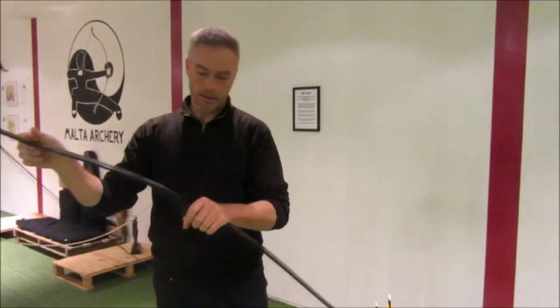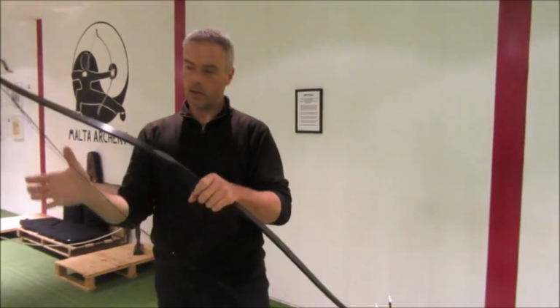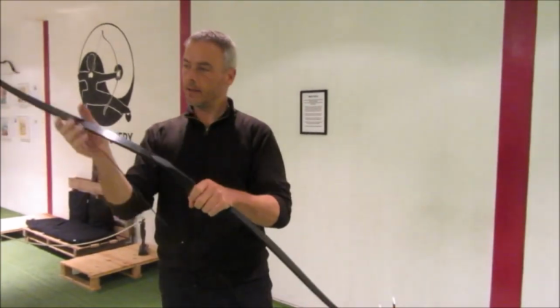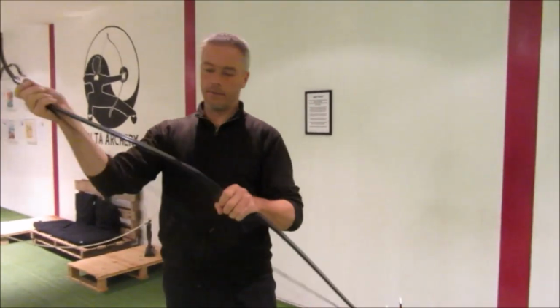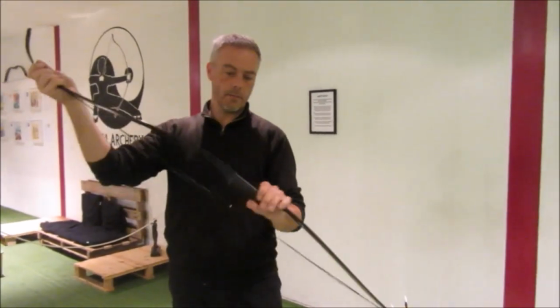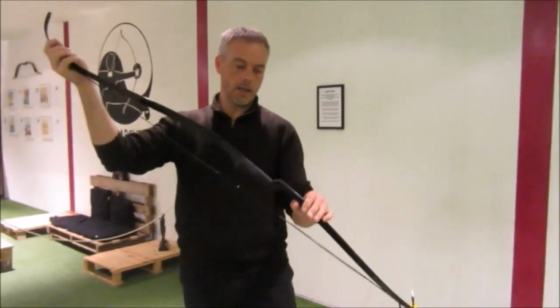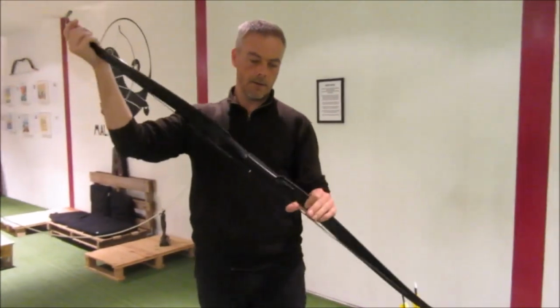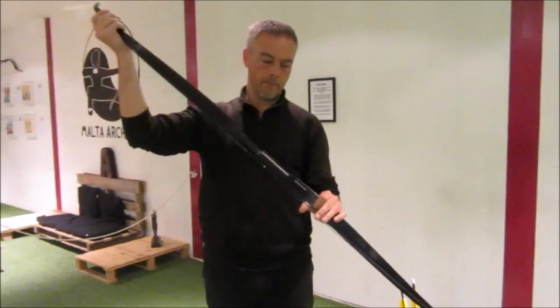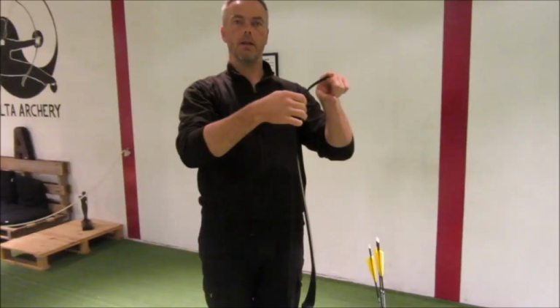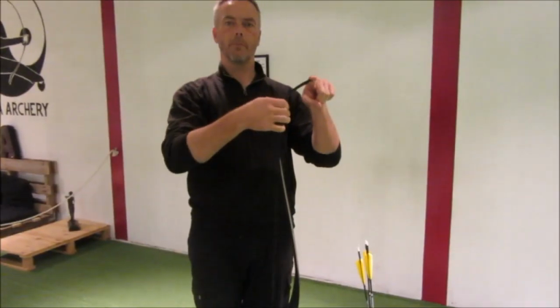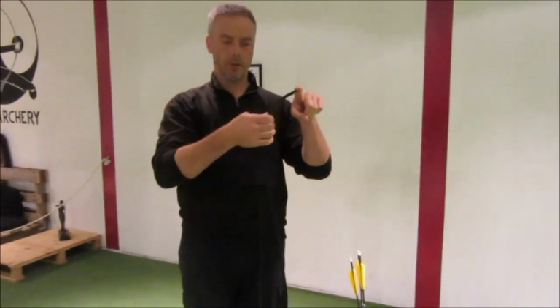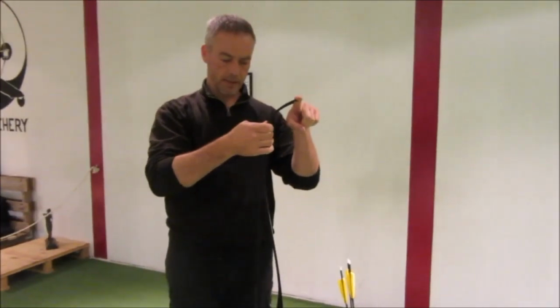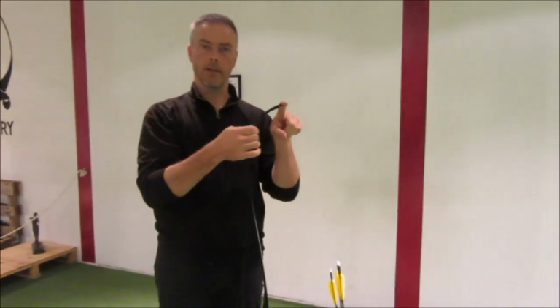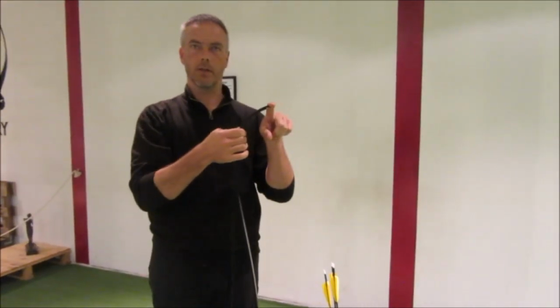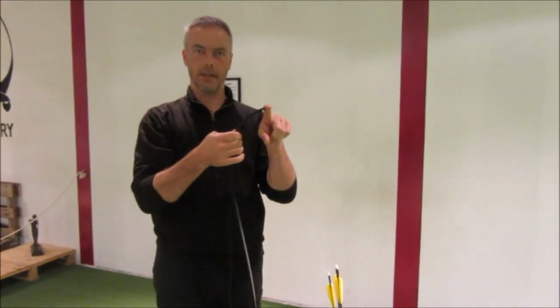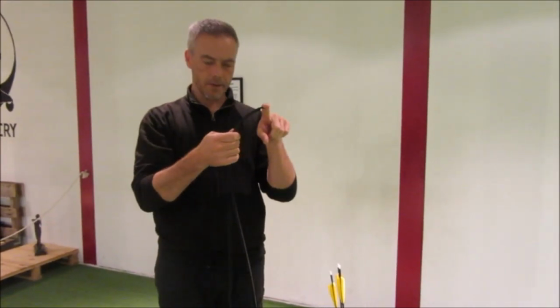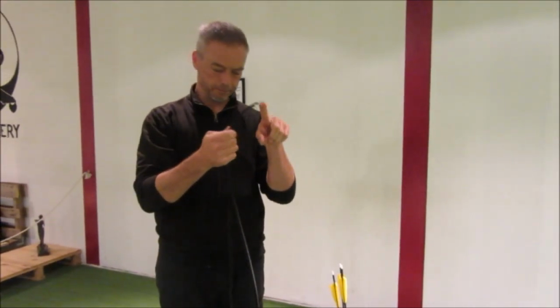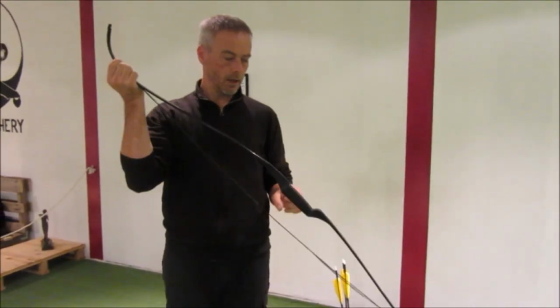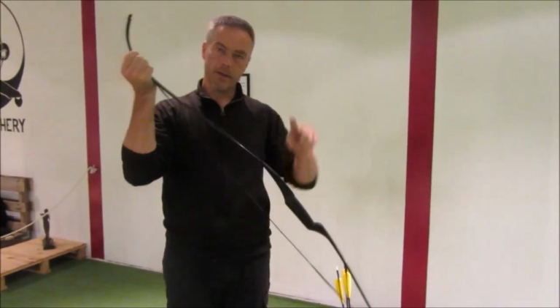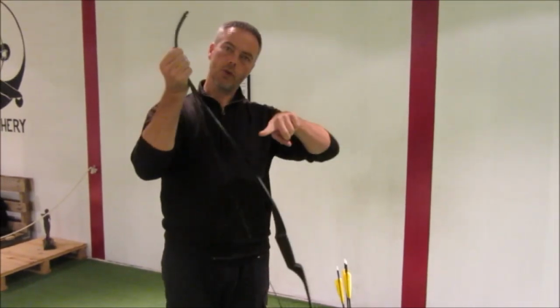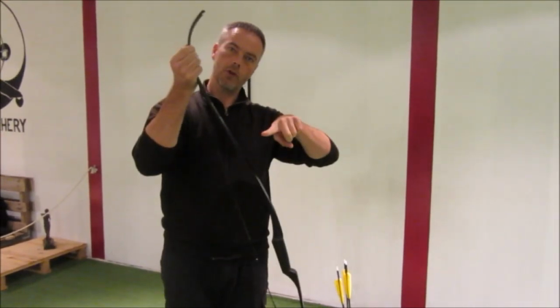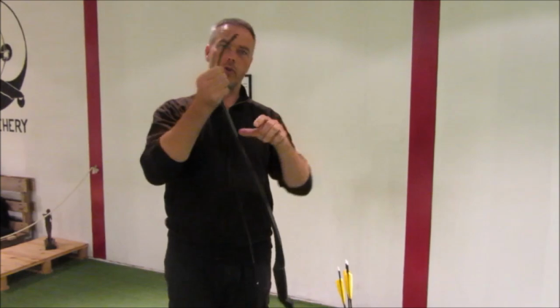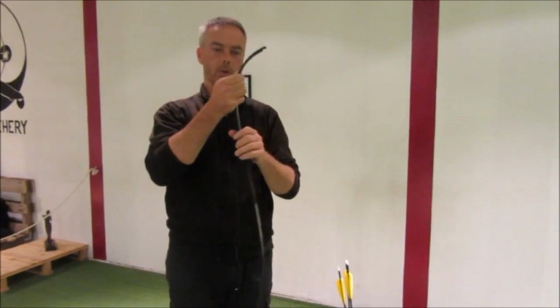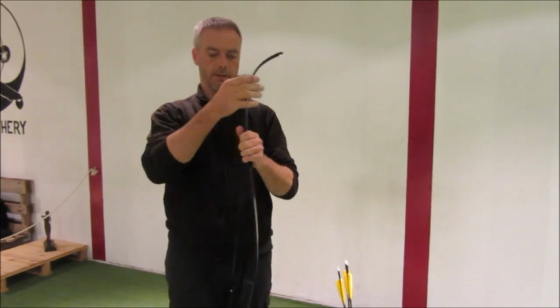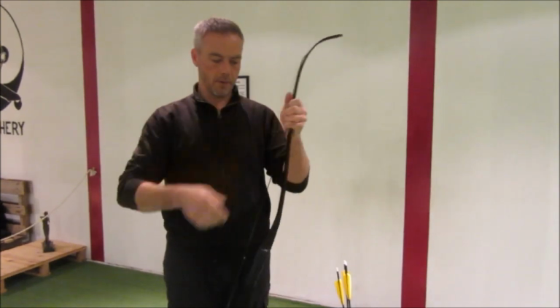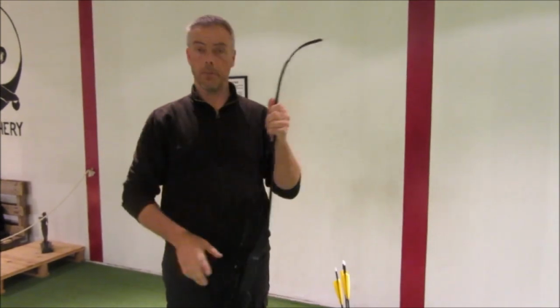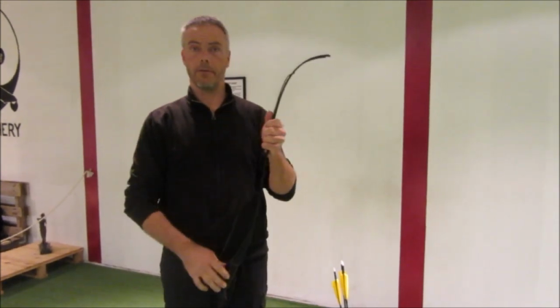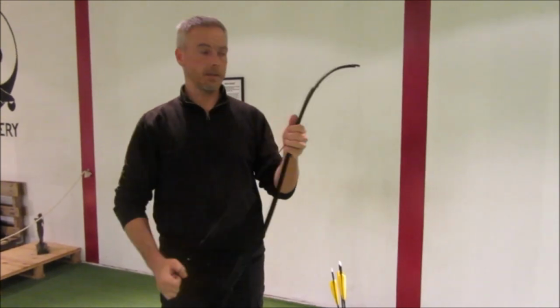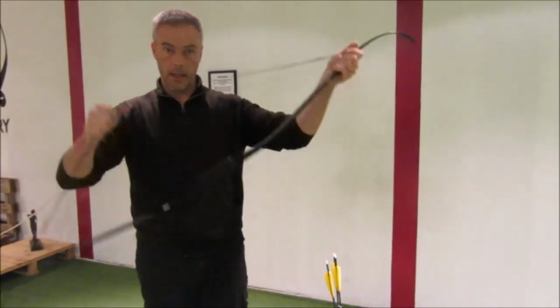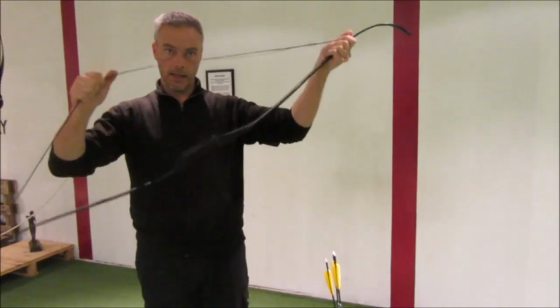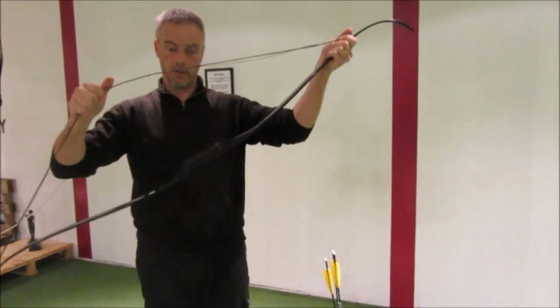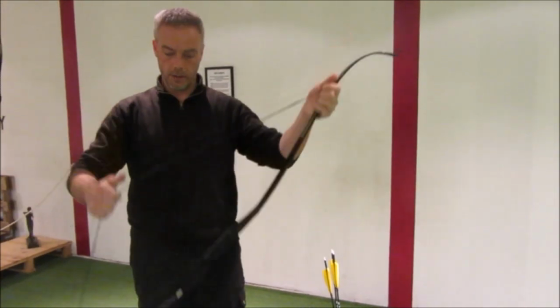The 60-inch version is available in two poundages: 22 and 26 pounds. And there's a shorter version, the Junior, which has 15 pounds. Perfect for kids. It's nearly indestructible.